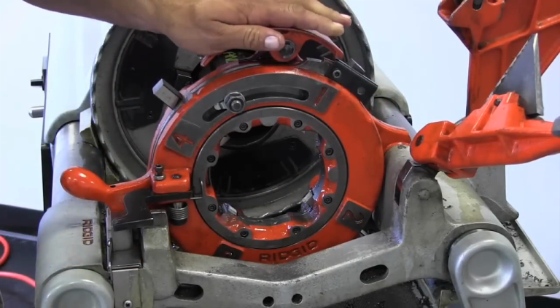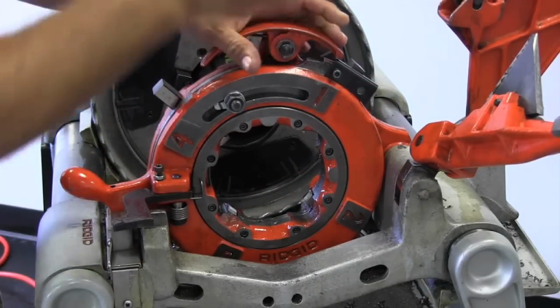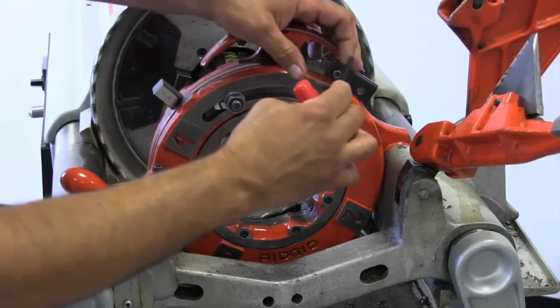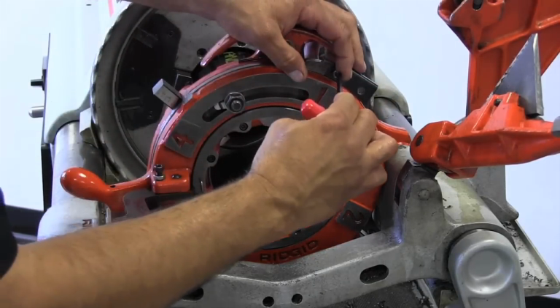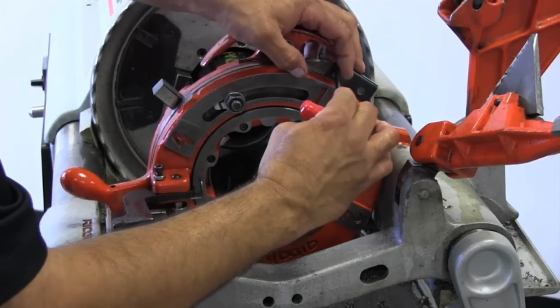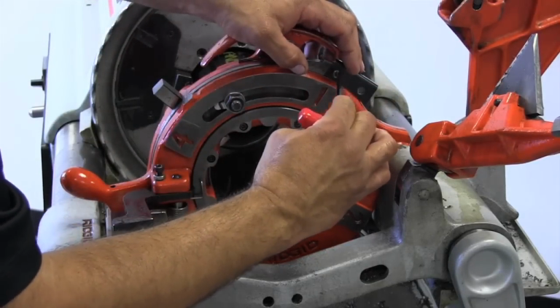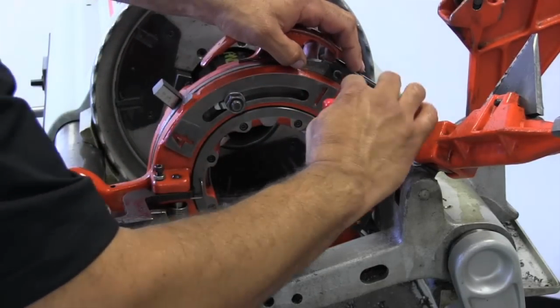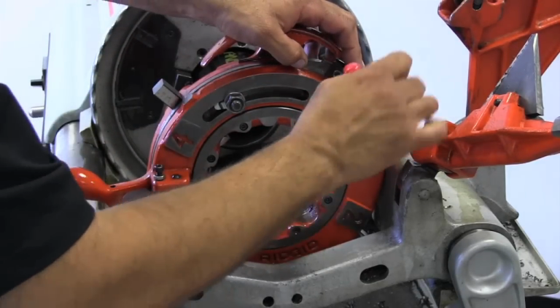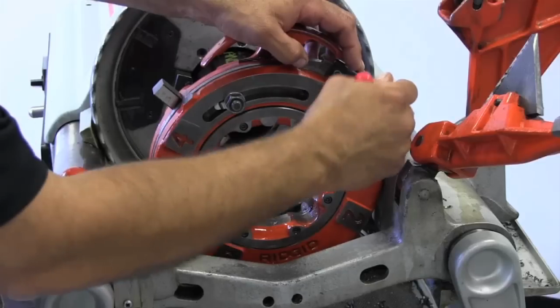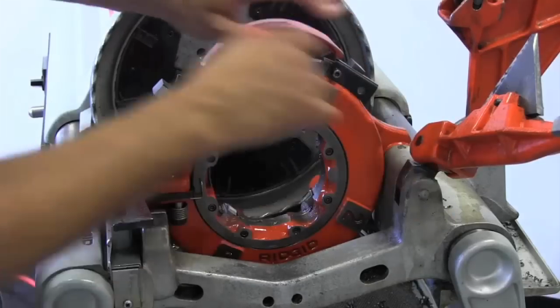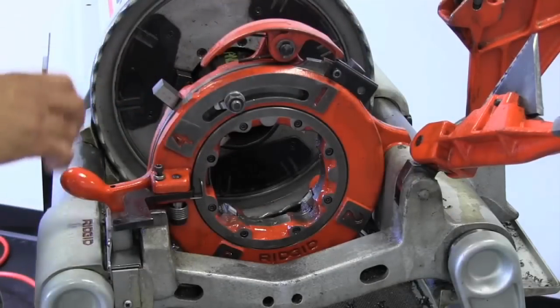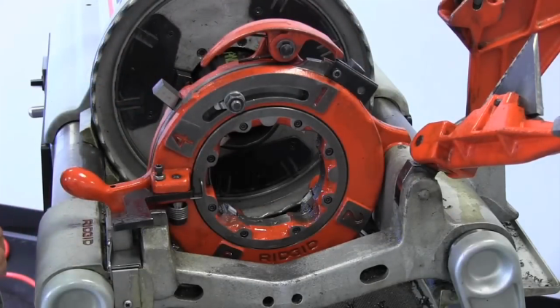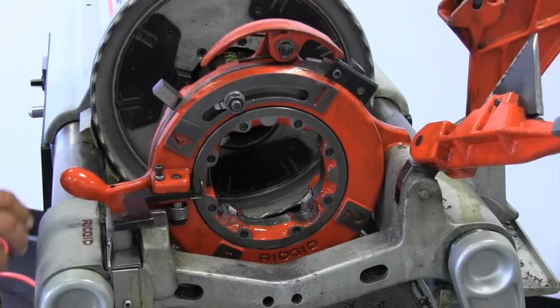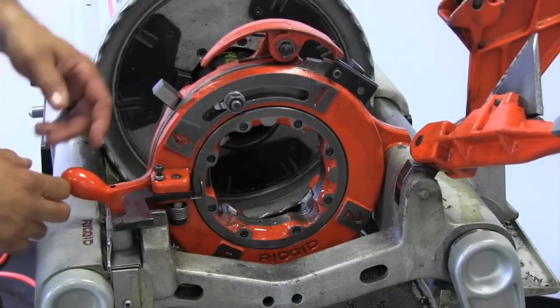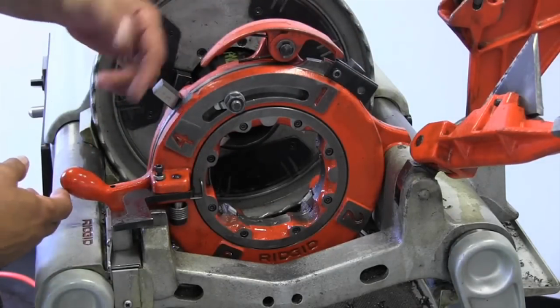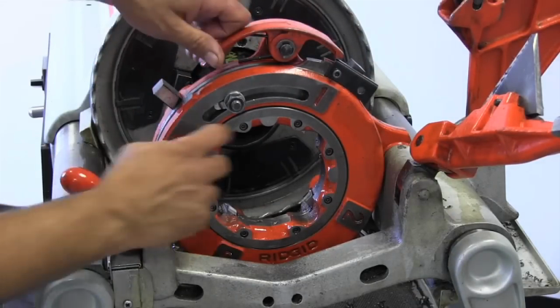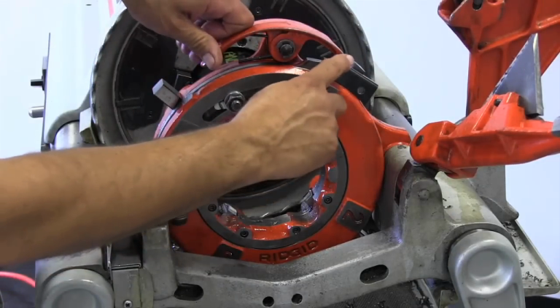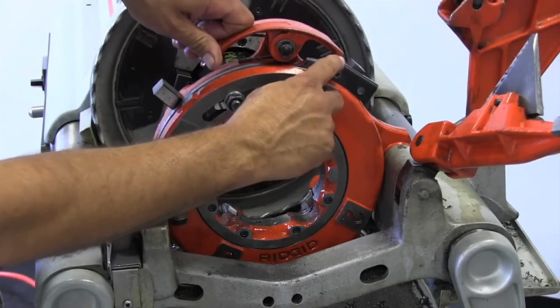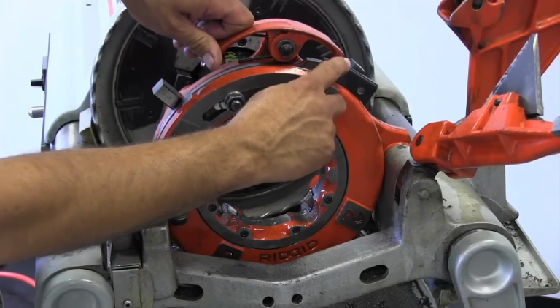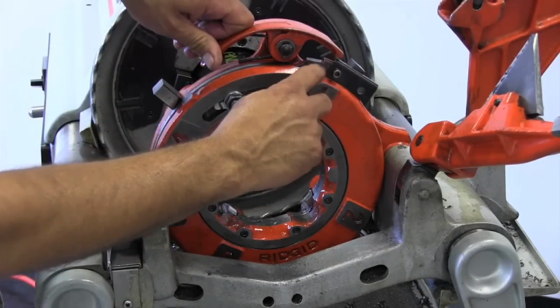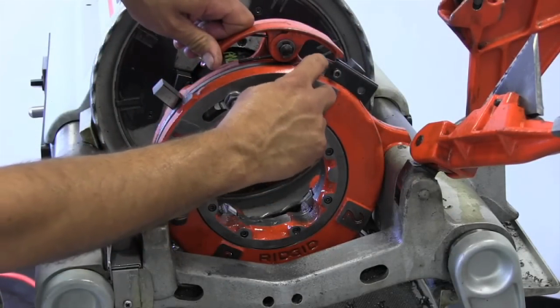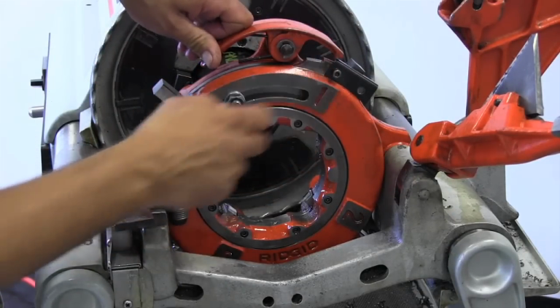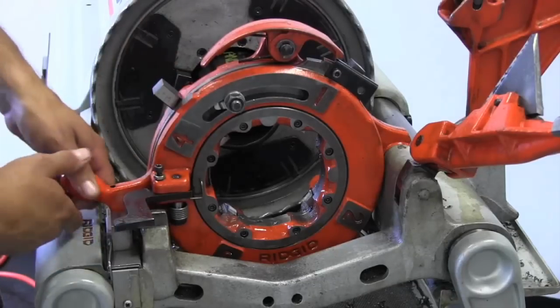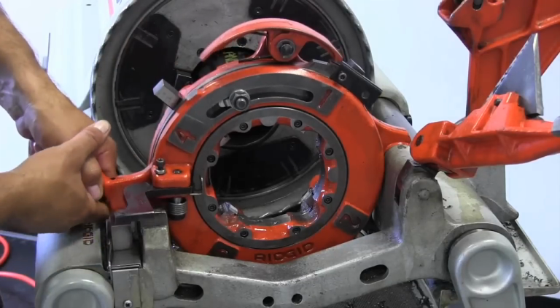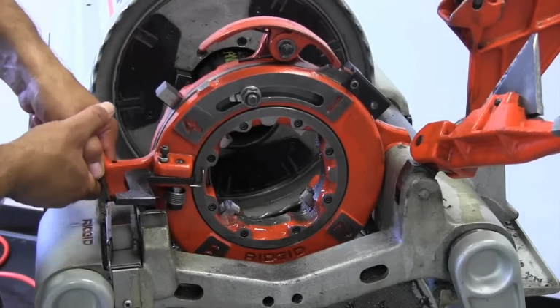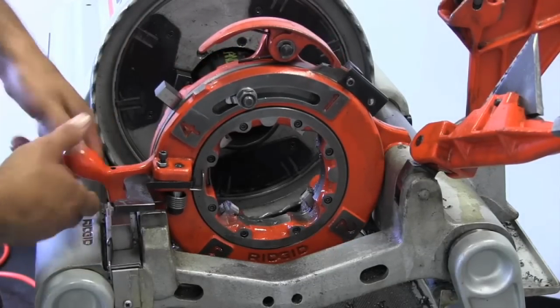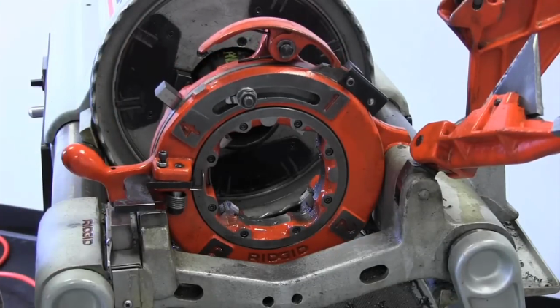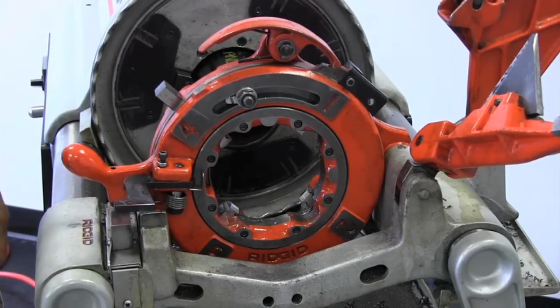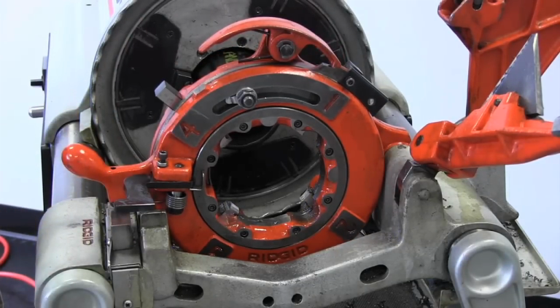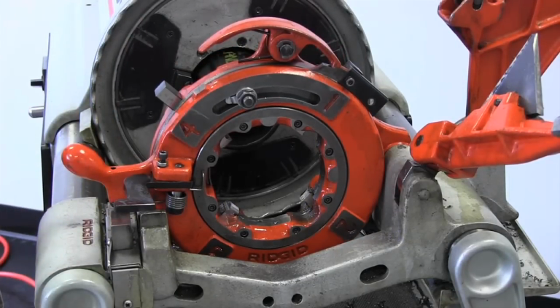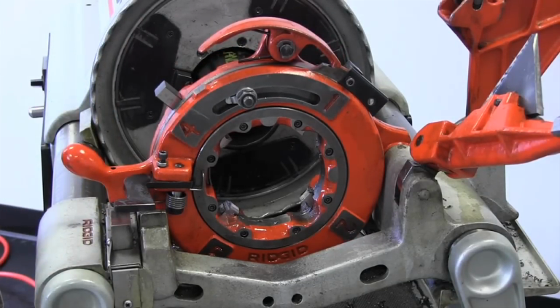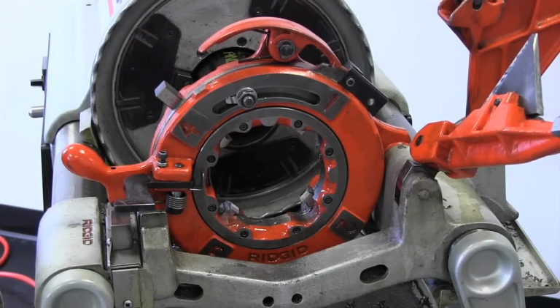I'm just going to snug this up to make sure it doesn't work its way out as we're threading with the die head. Now I'm going to cock the die head, and what's going to happen is this release handle is going to wind up in this notch right here. And now you're ready to thread NPSM threads.